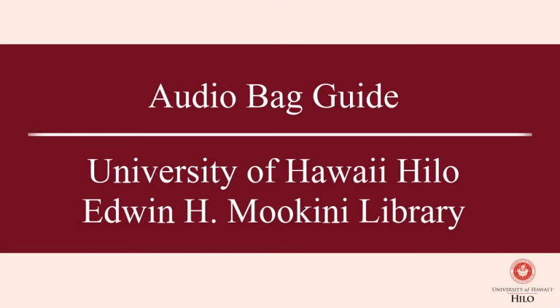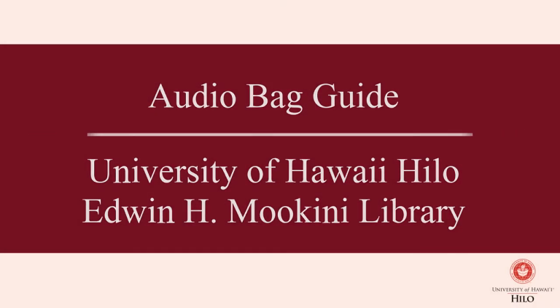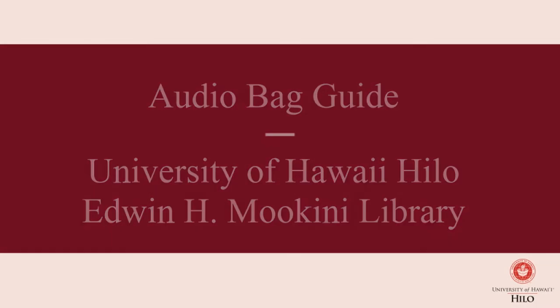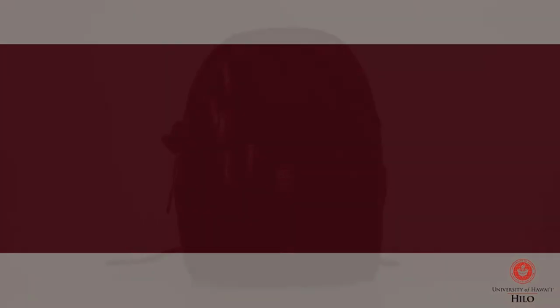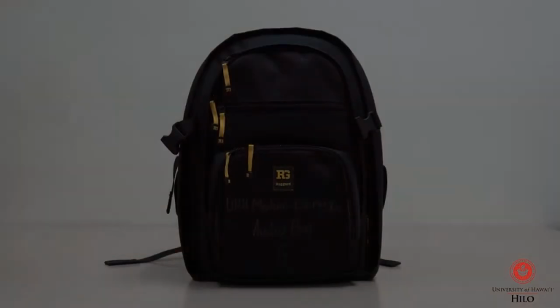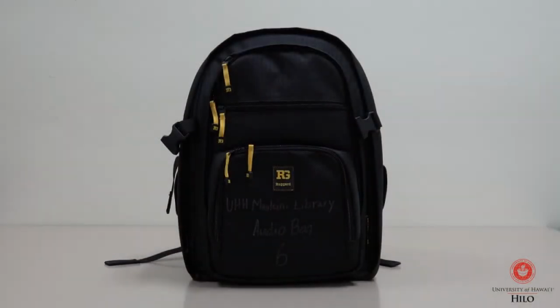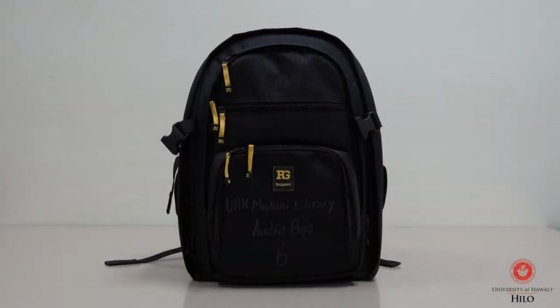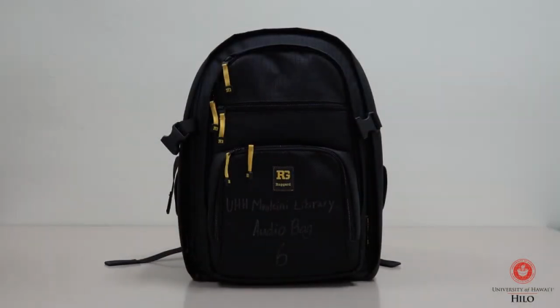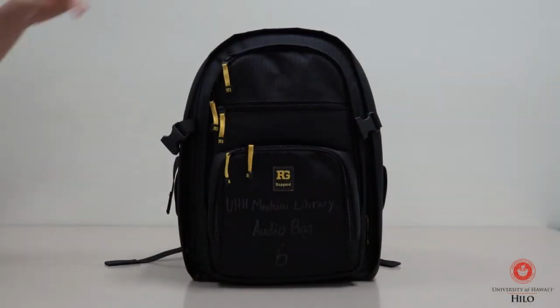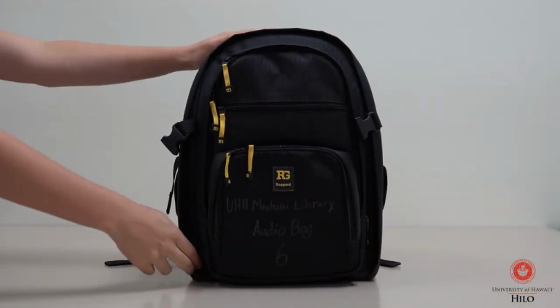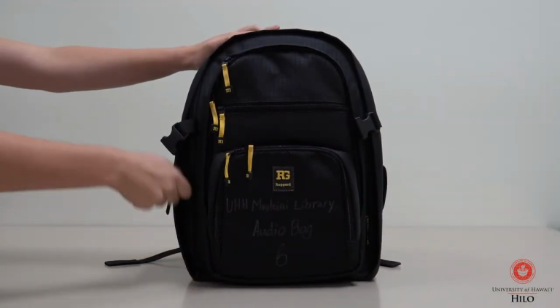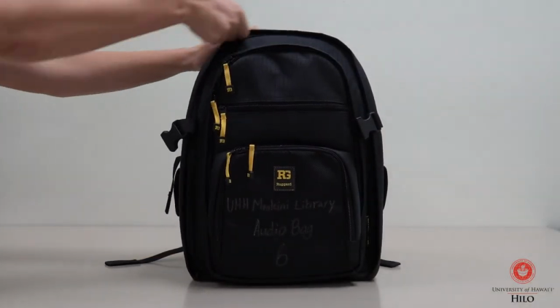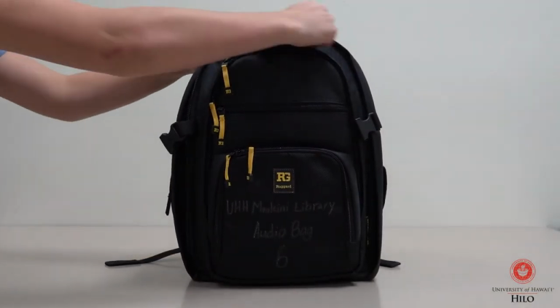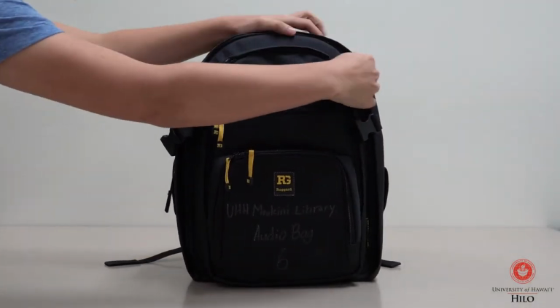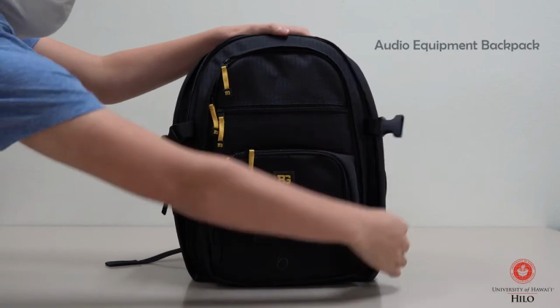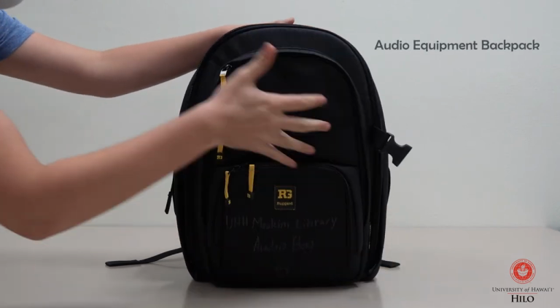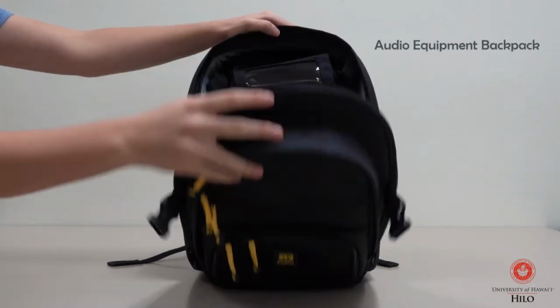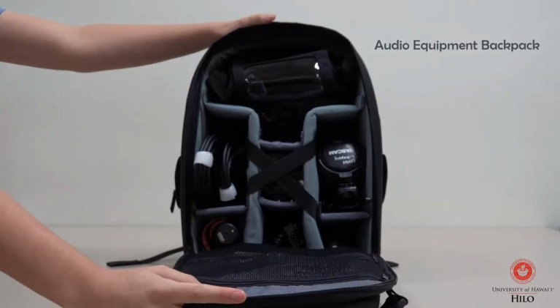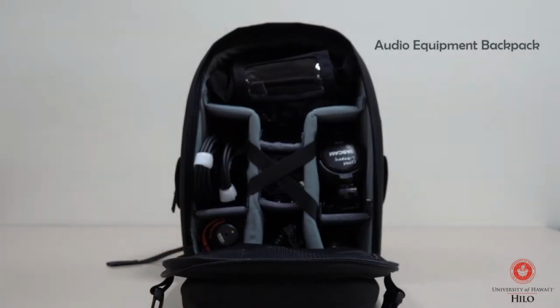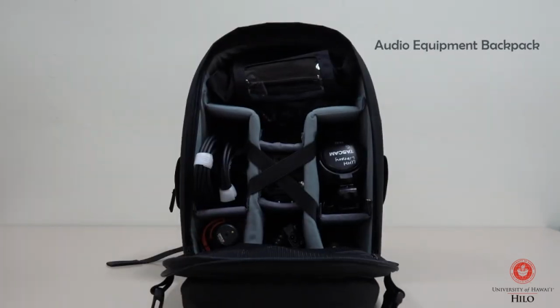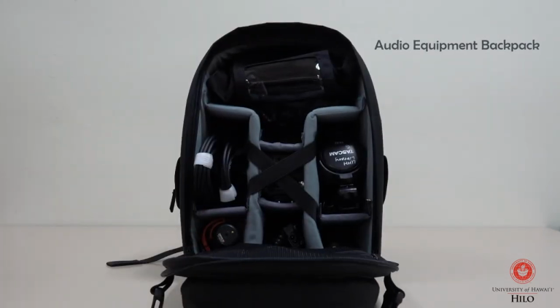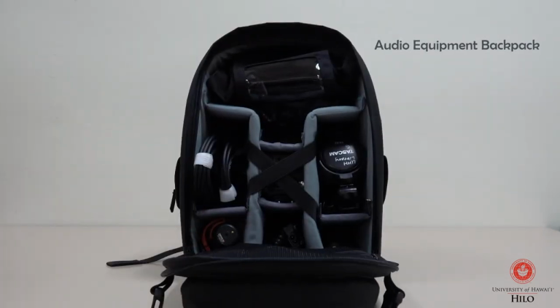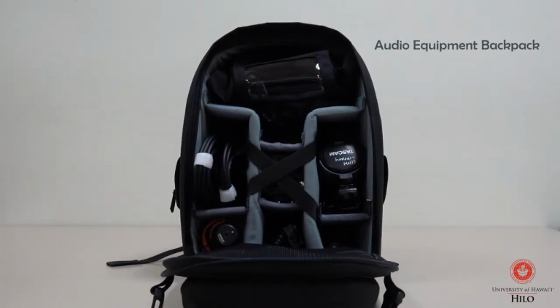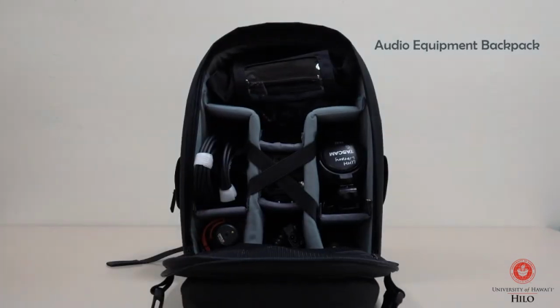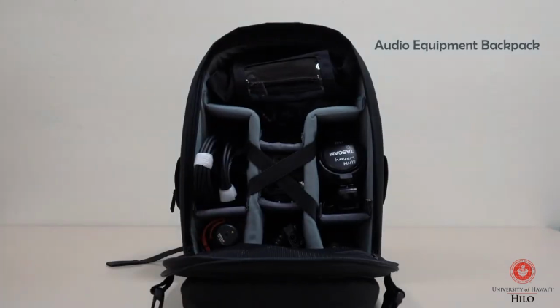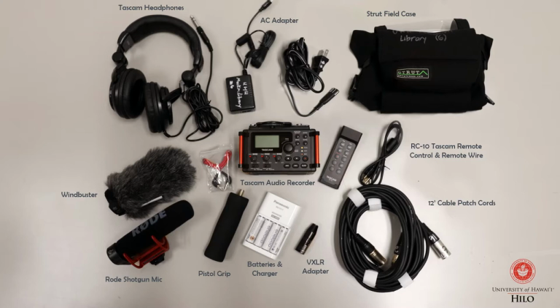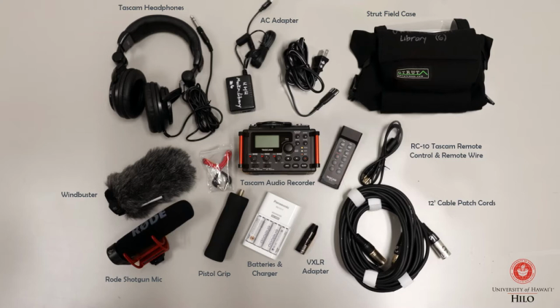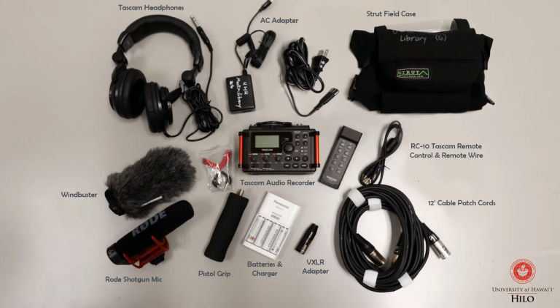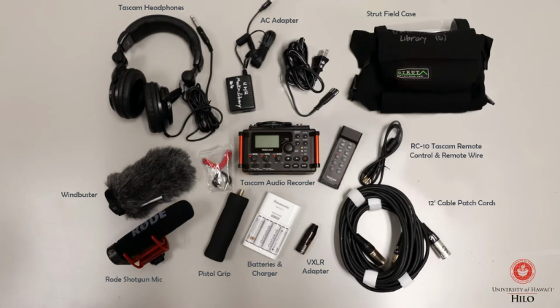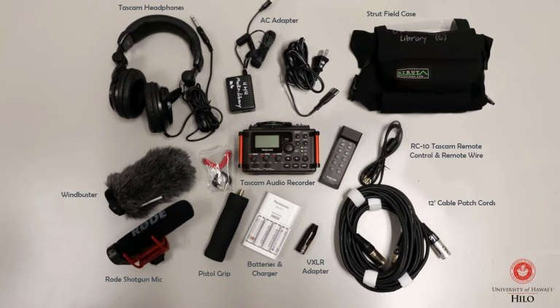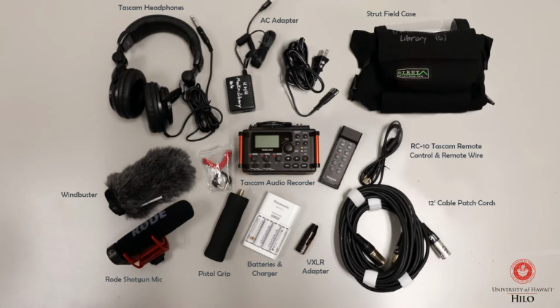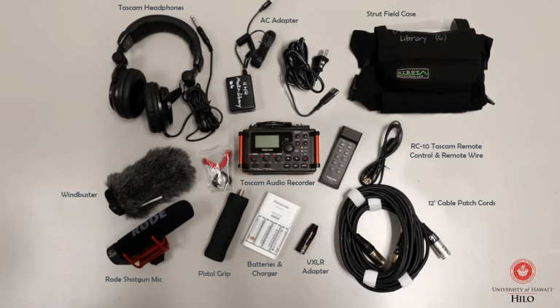The UH Hilo Library offers a wide array of loanable technology available for checkout. As part of this, the Audio Equipment Backpack is a media kit that can be used to record high-quality audio. This video will break down the contents and layout of the Audio Equipment Backpack.